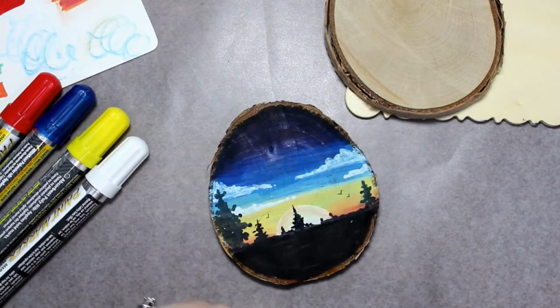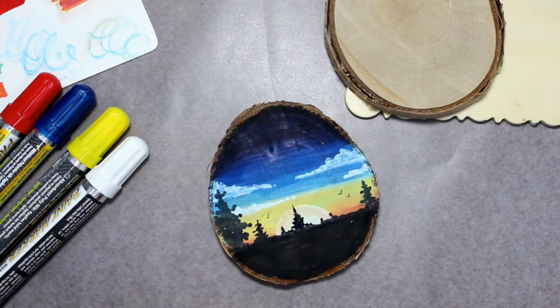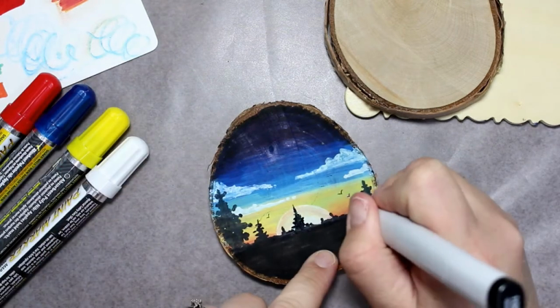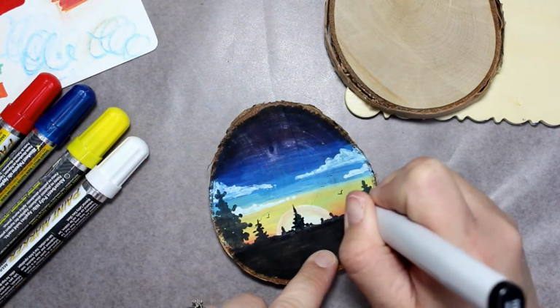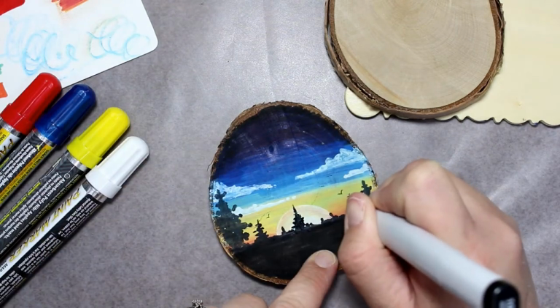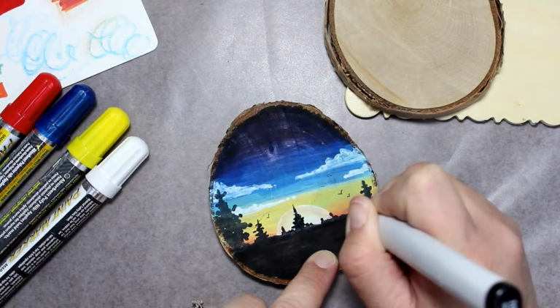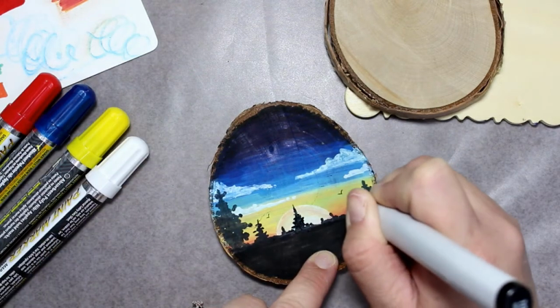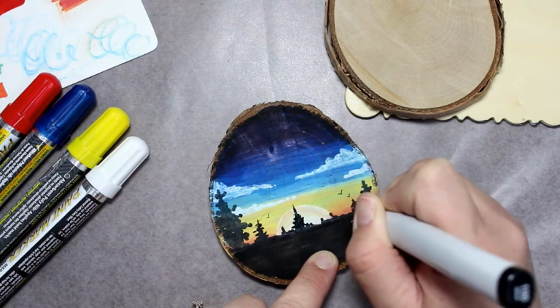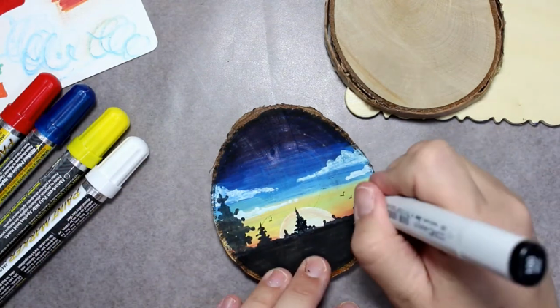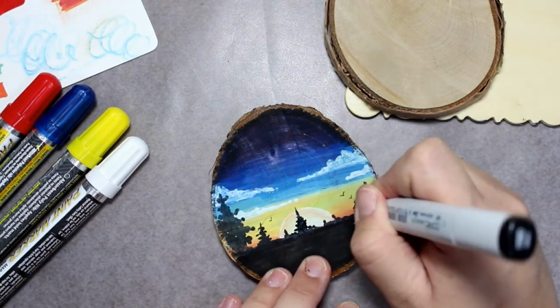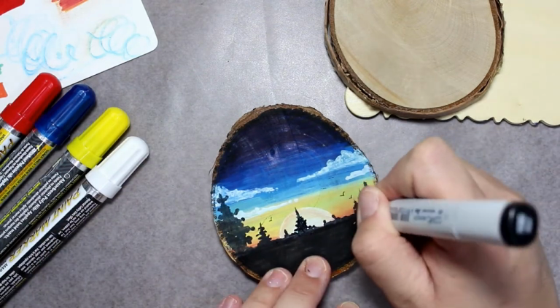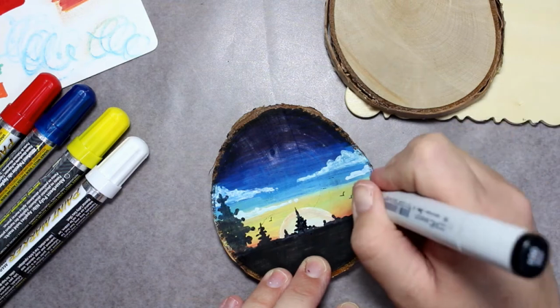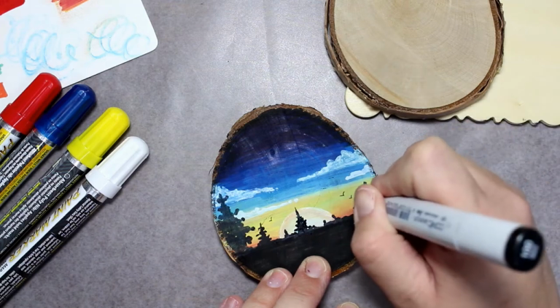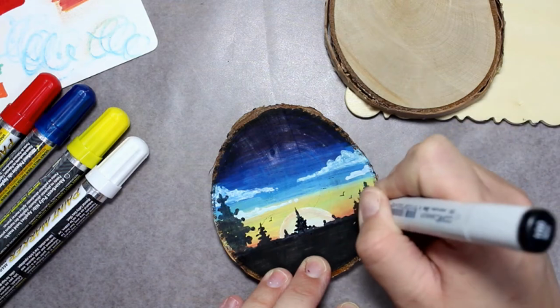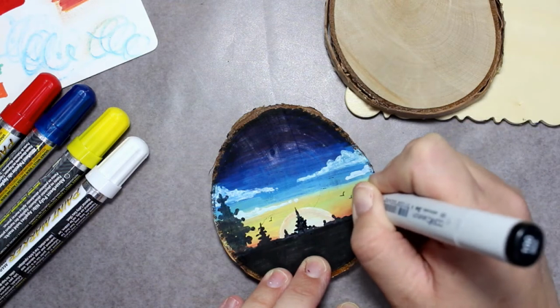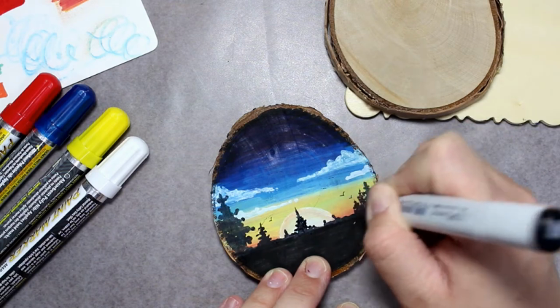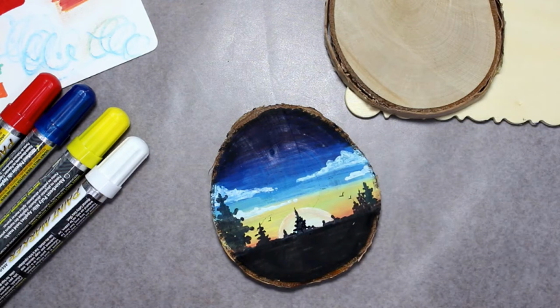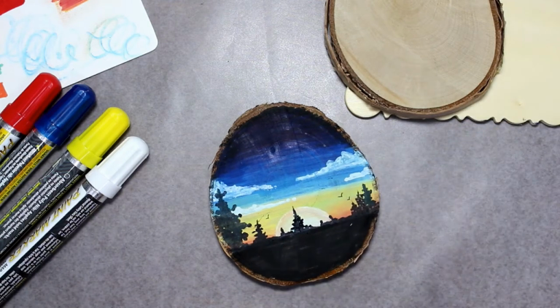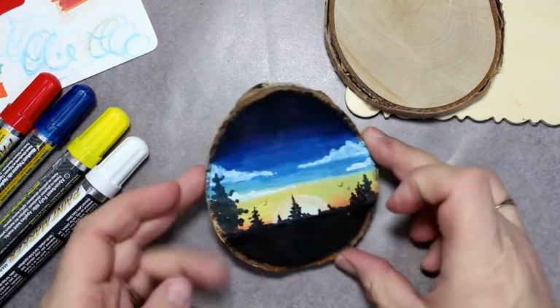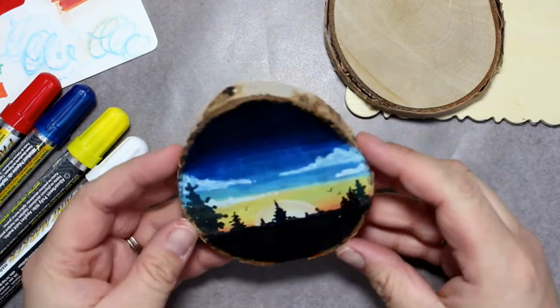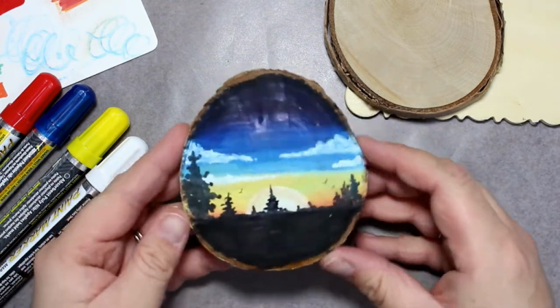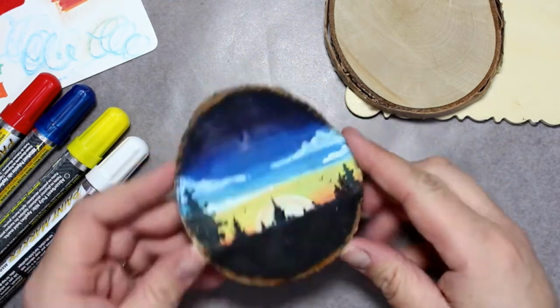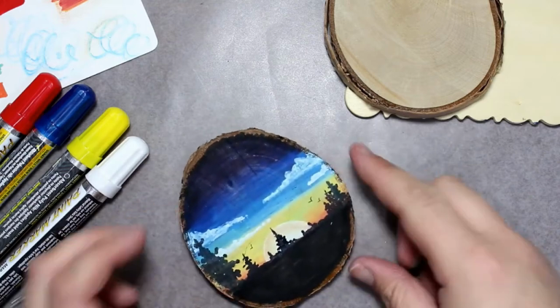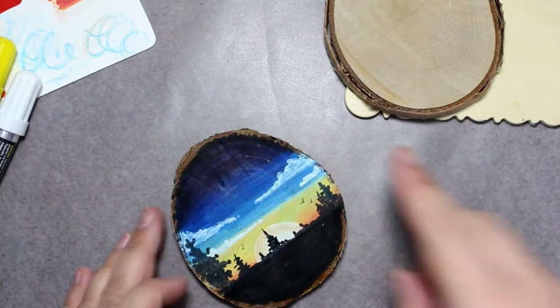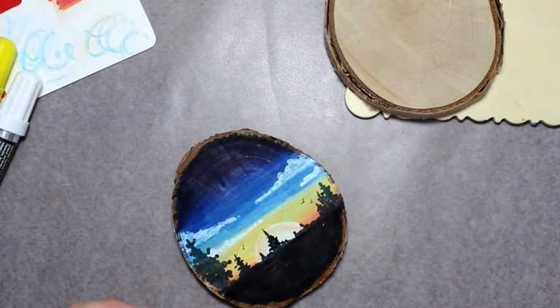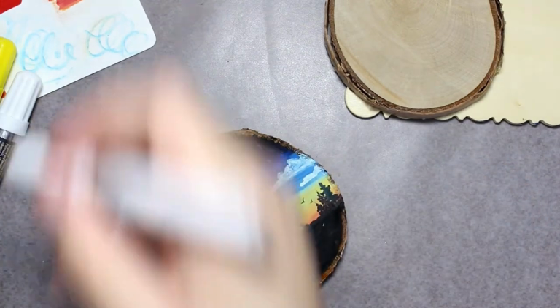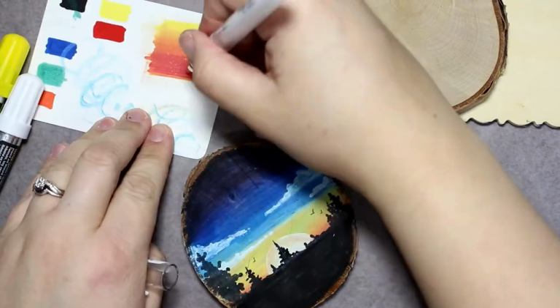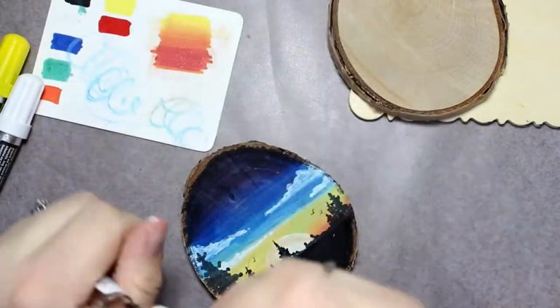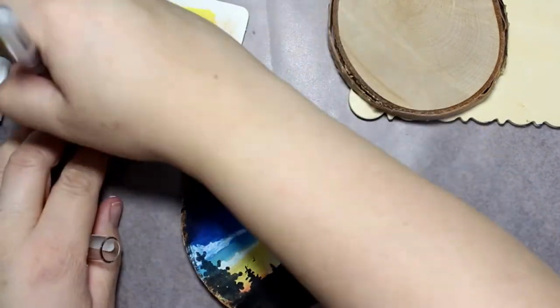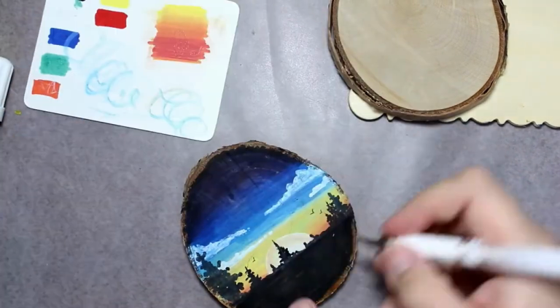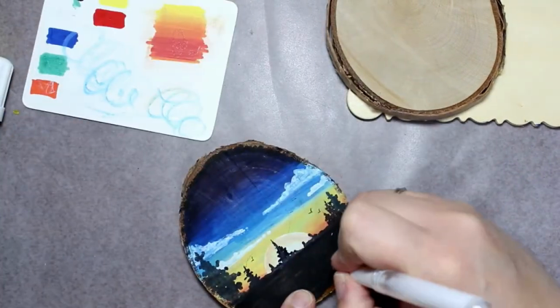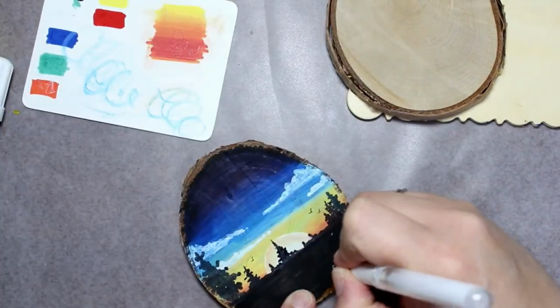Lastly, you saw me using a Copic marker to draw in these little birds. Do not use your Copic markers on top of these paint markers — you will ruin the nibs. That's pretty much everything I have to say about the markers and my experience using them.